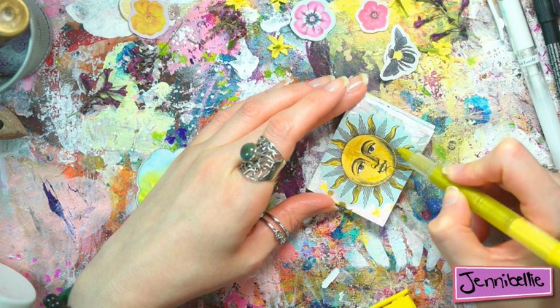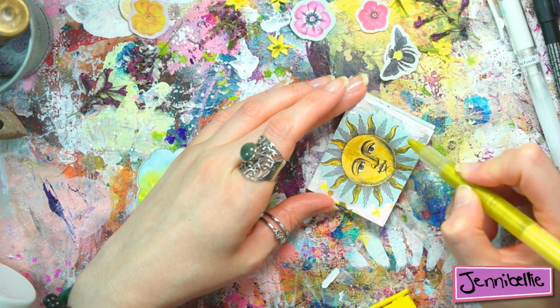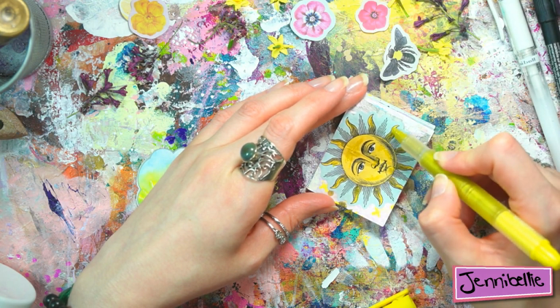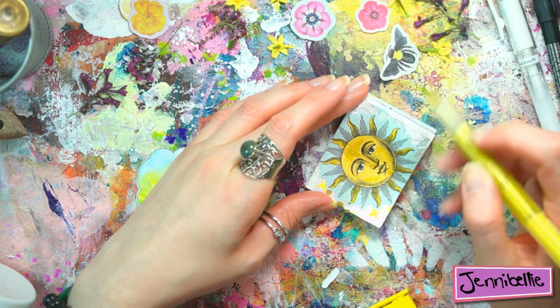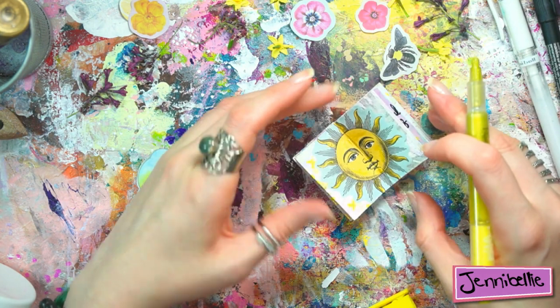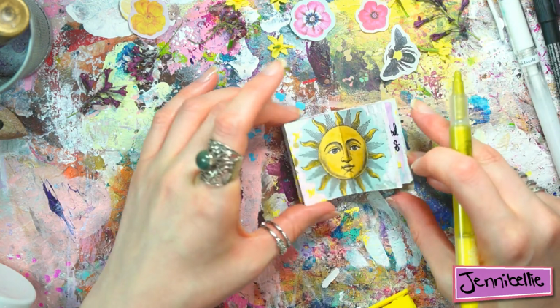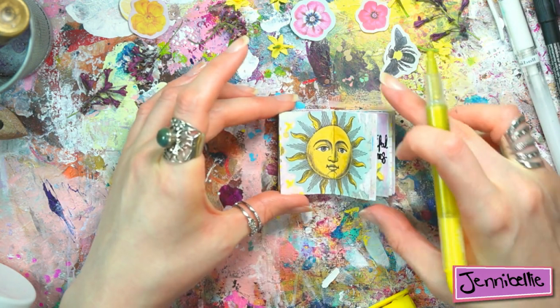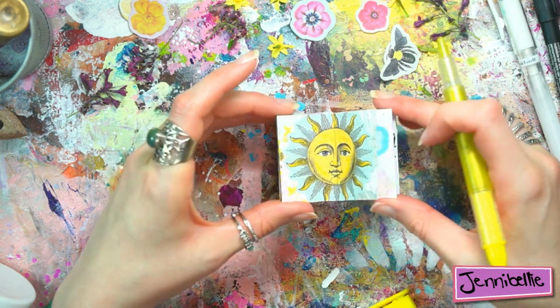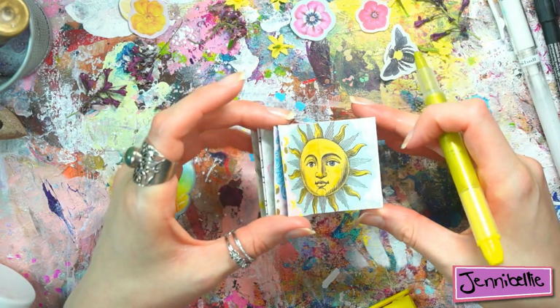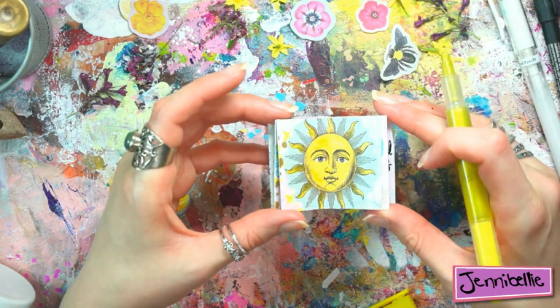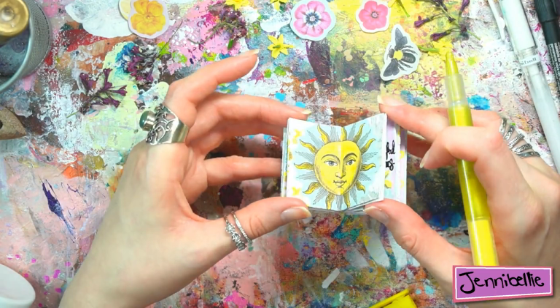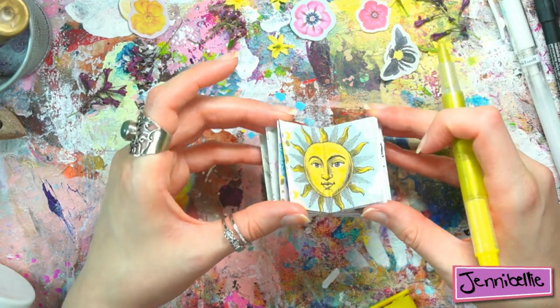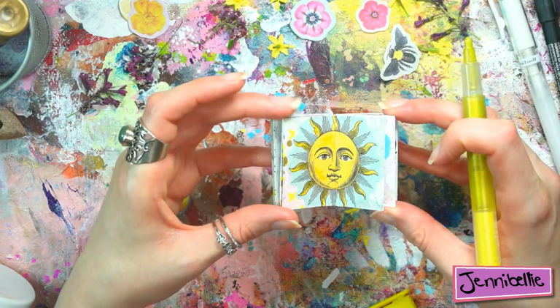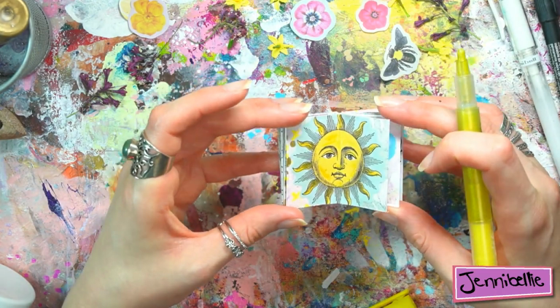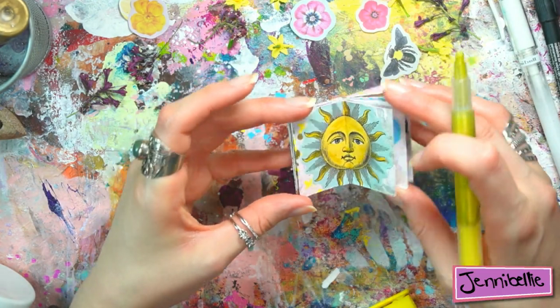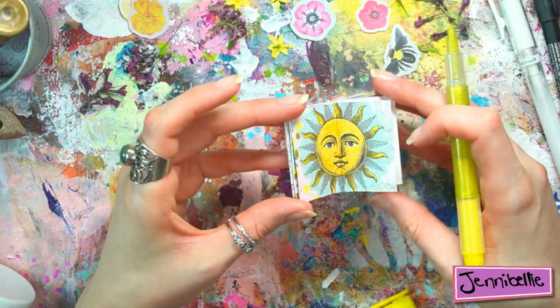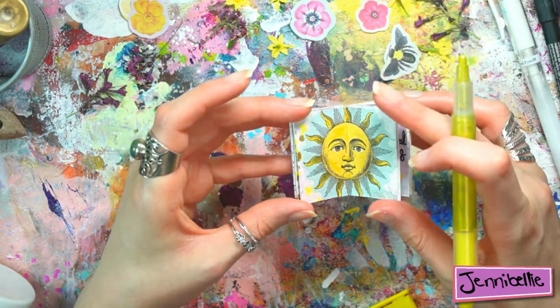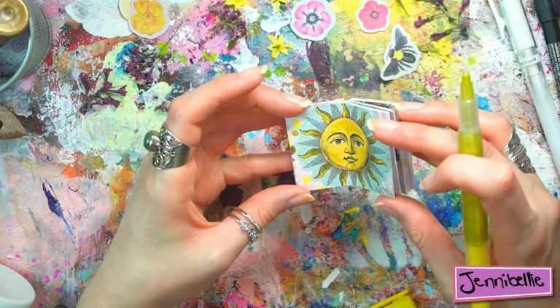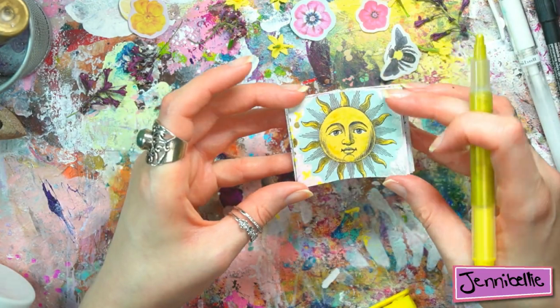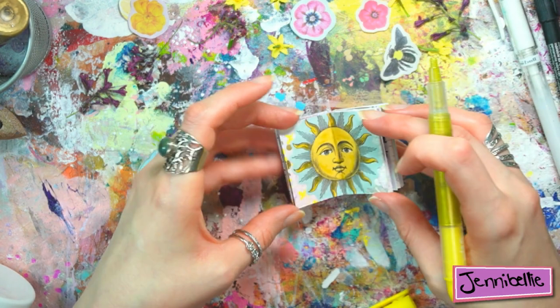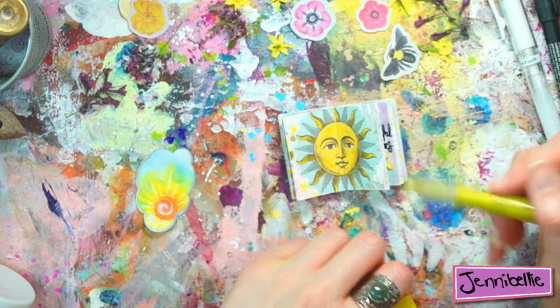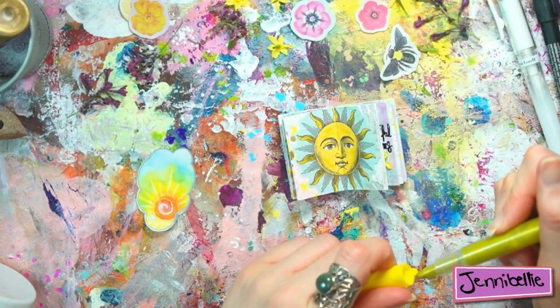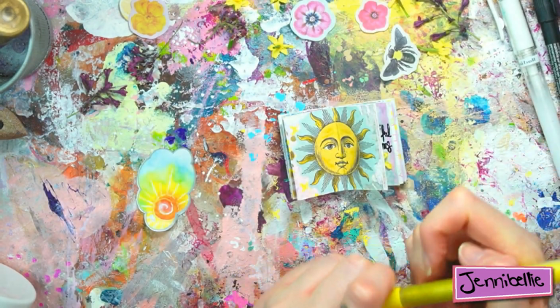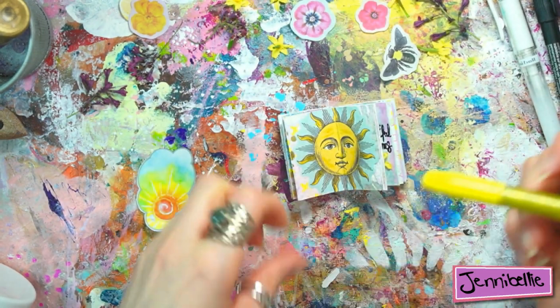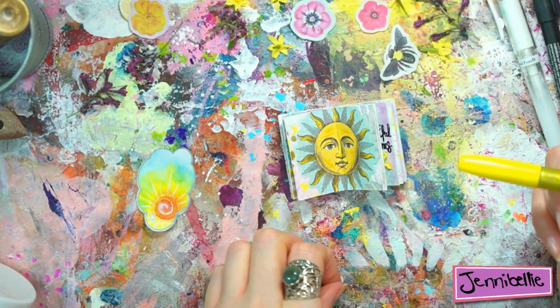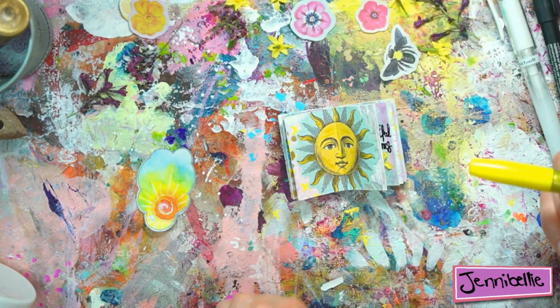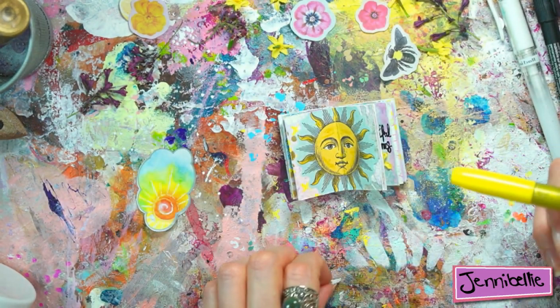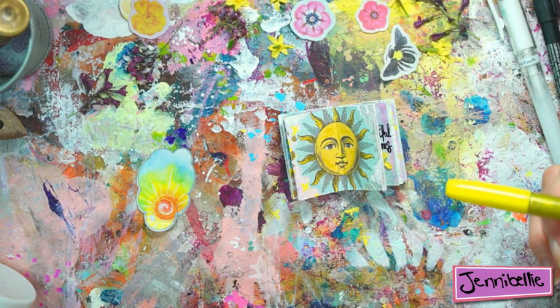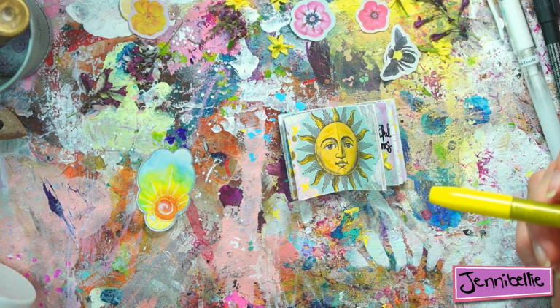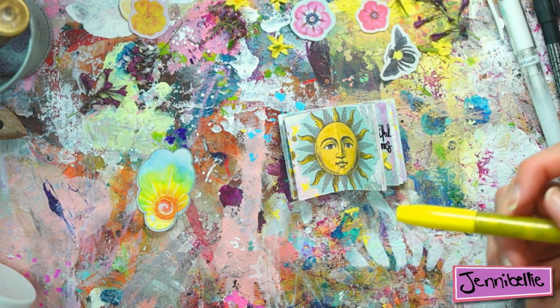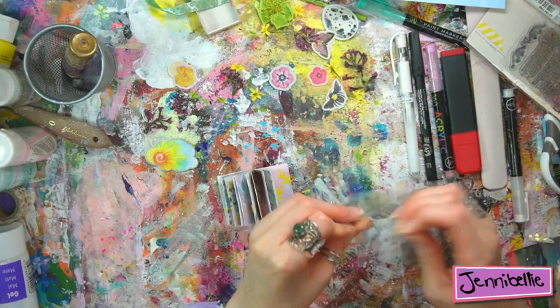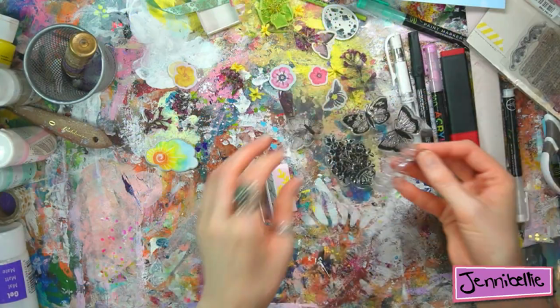So much better with a little bit of glitter — I don't know if you can see it on camera, but that's quite phenomenal. It's making me think I should wear more sparkly accessories.